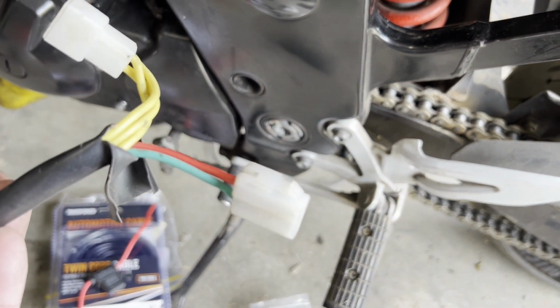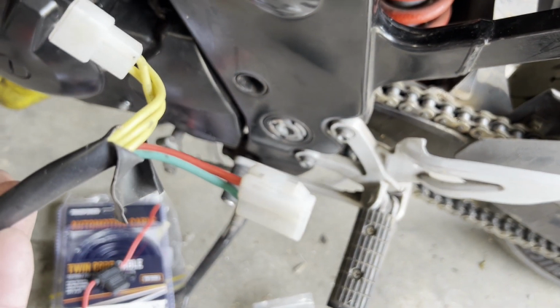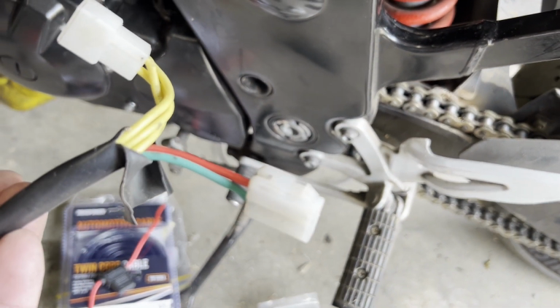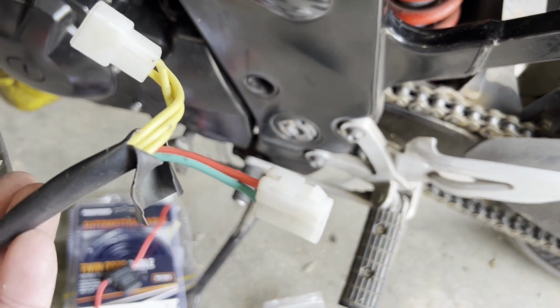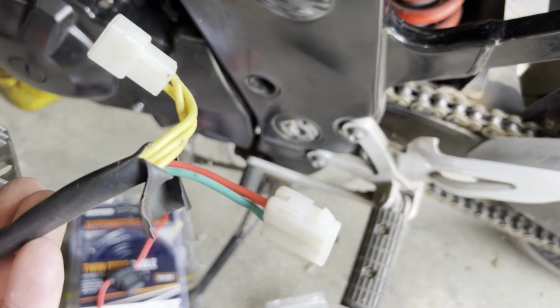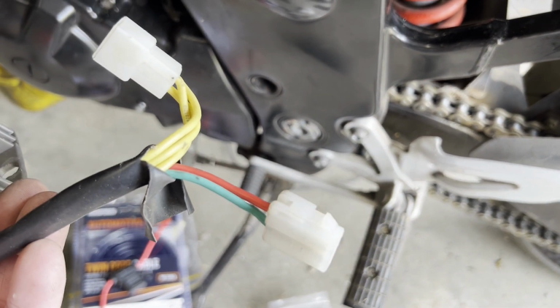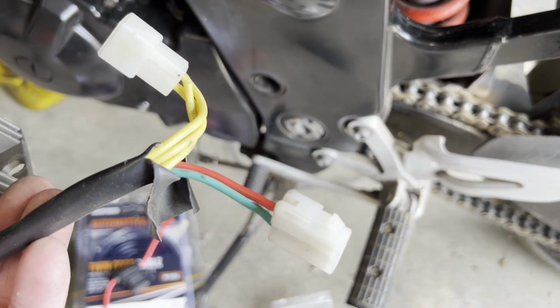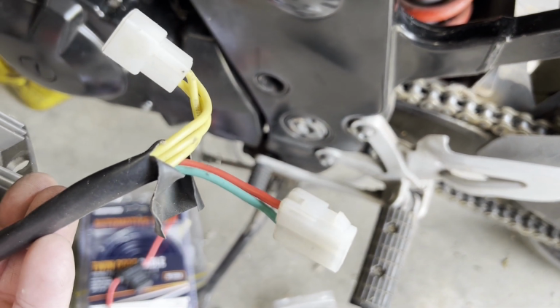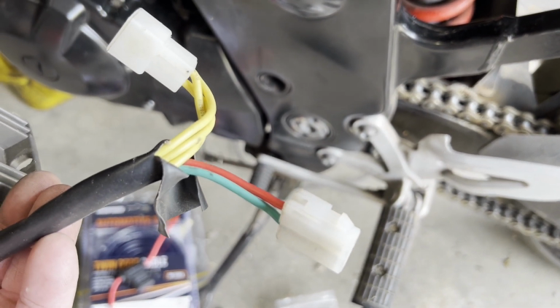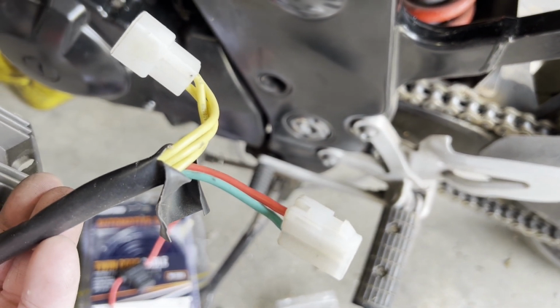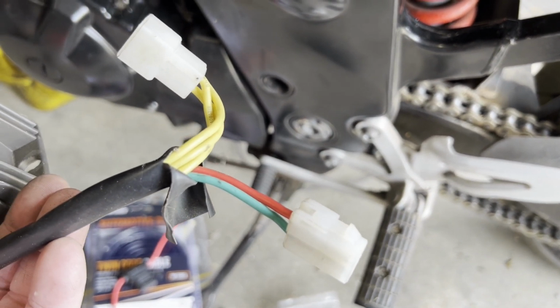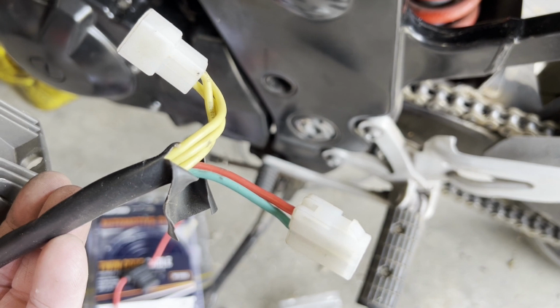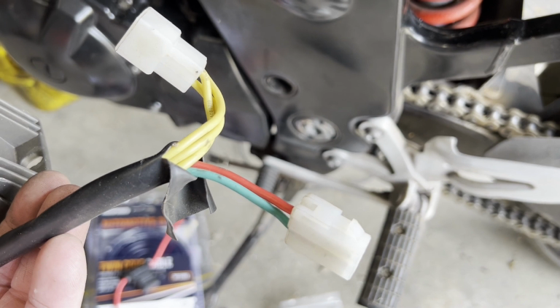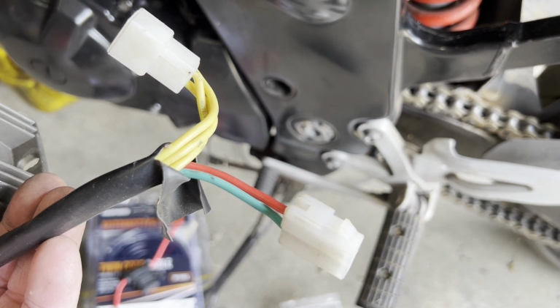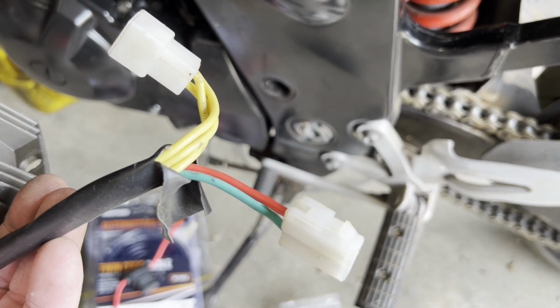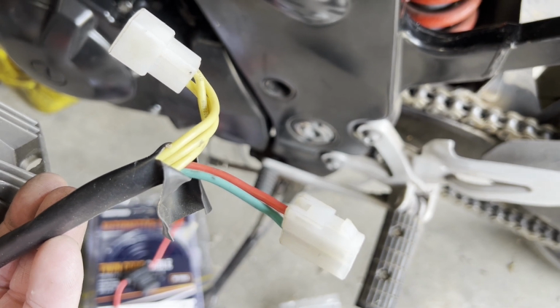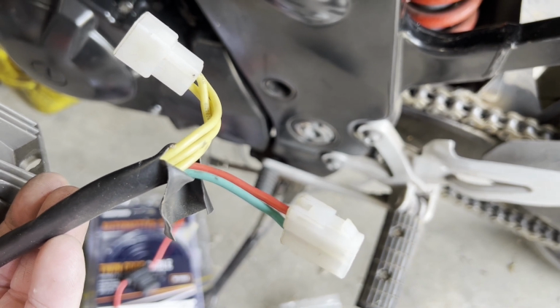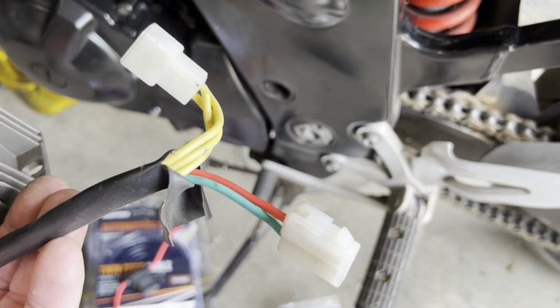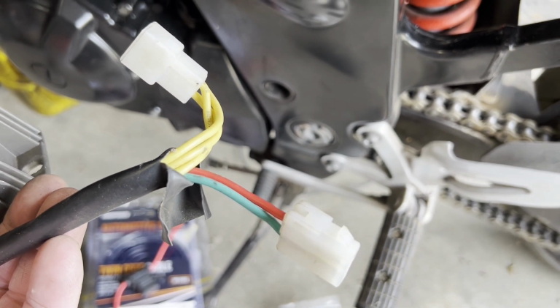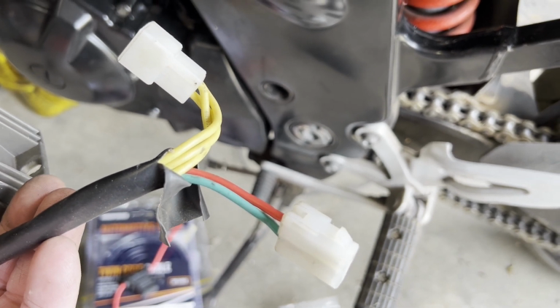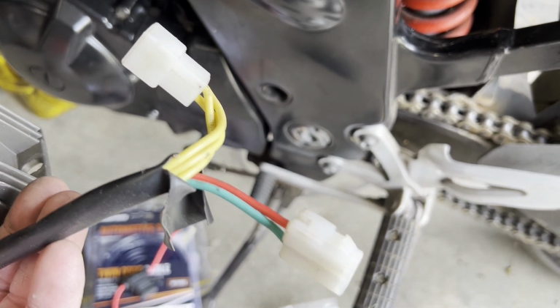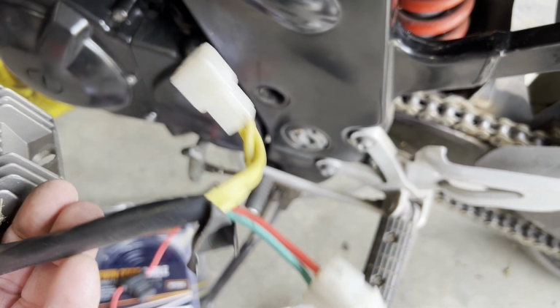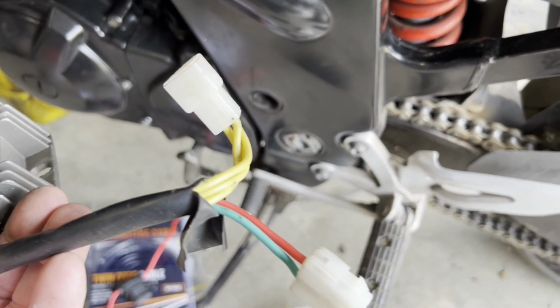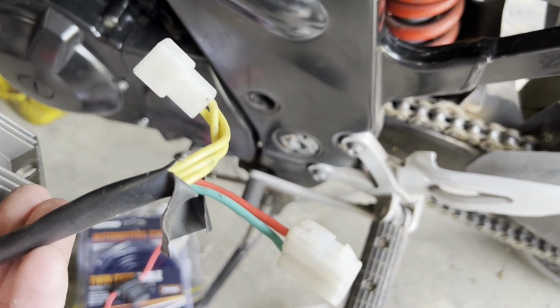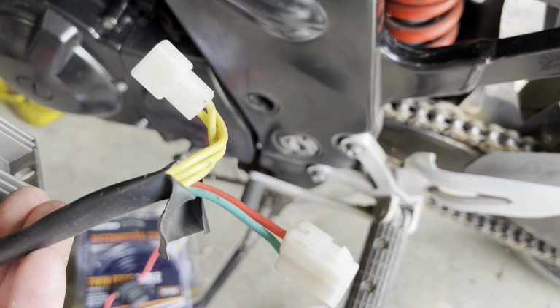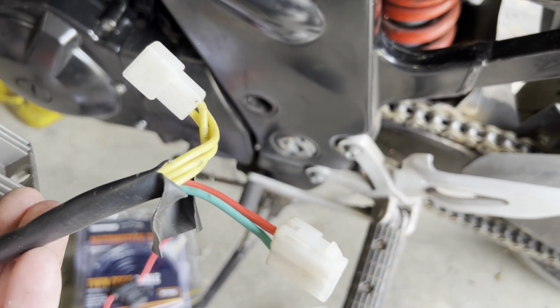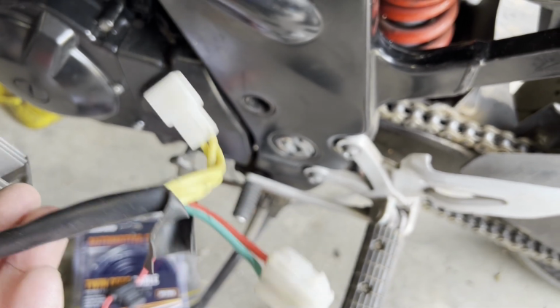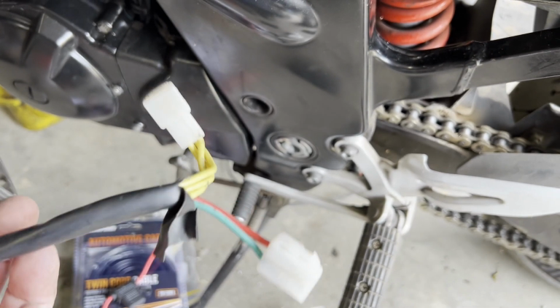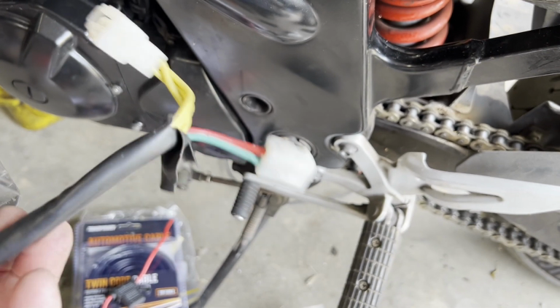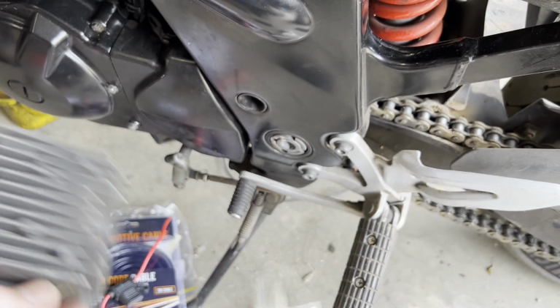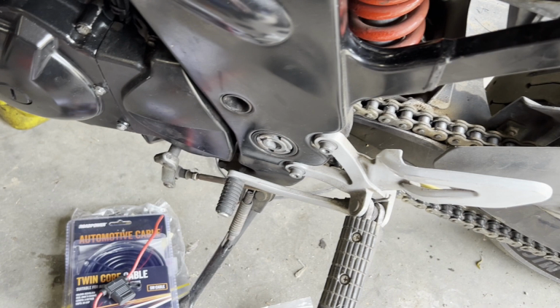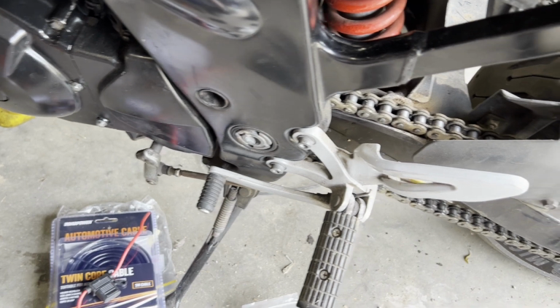You've got your three AC windings in the yellow, and then you've got your positive and negative for your 12-volt DC side.